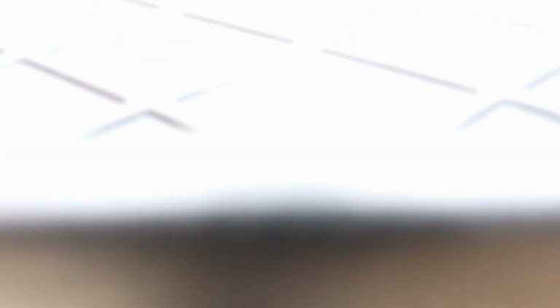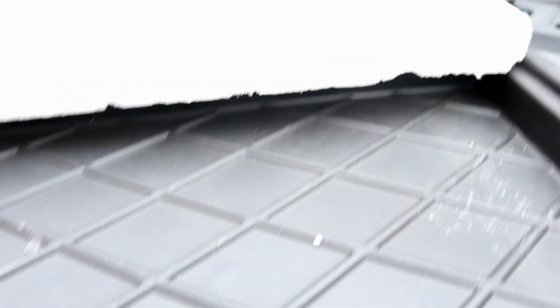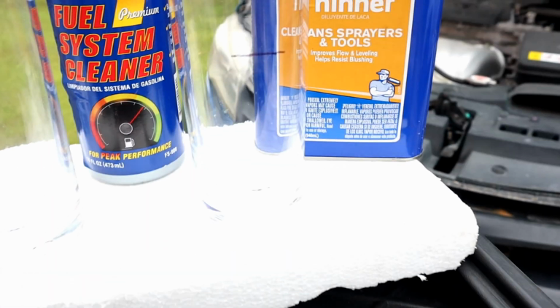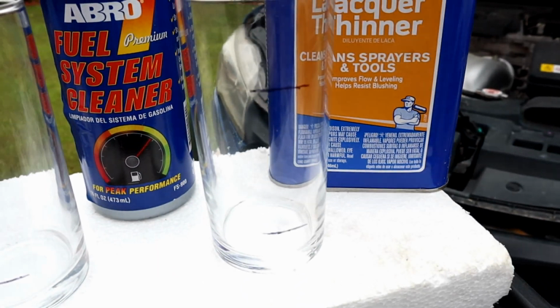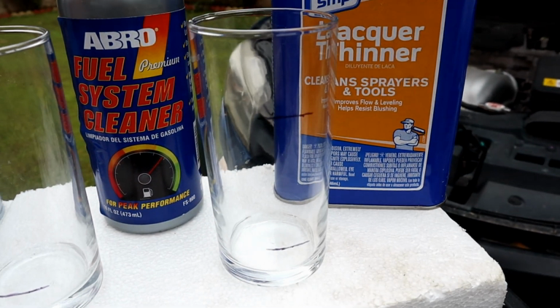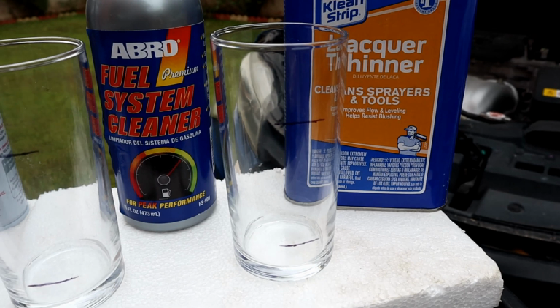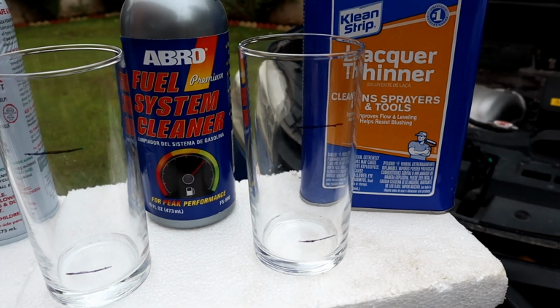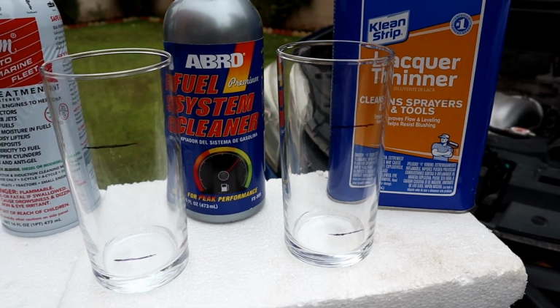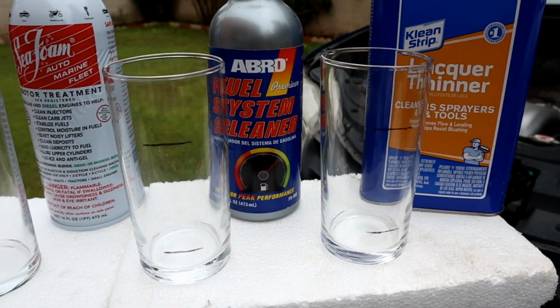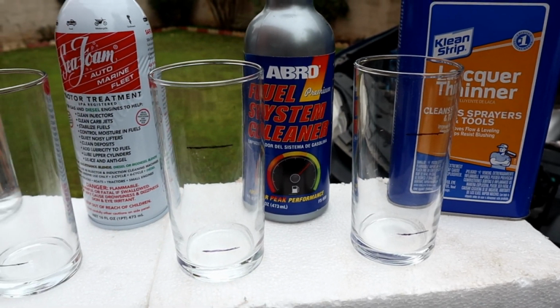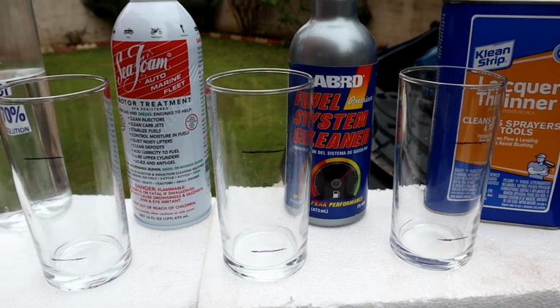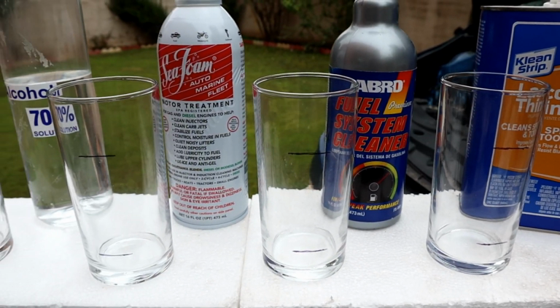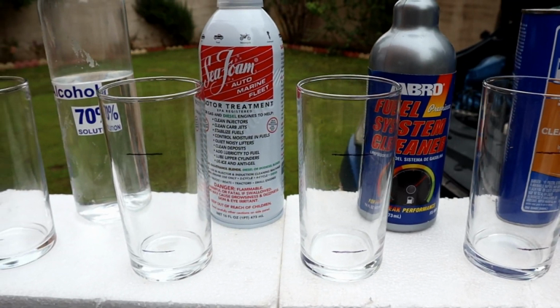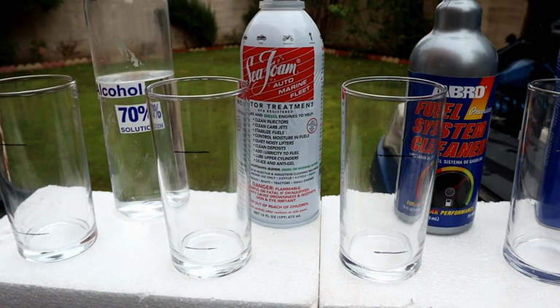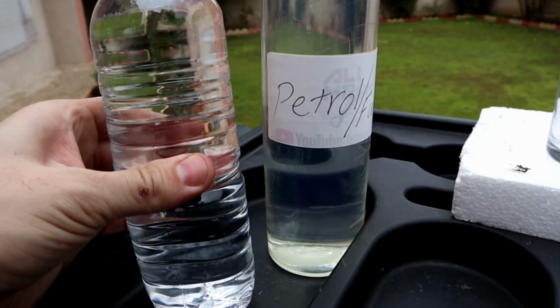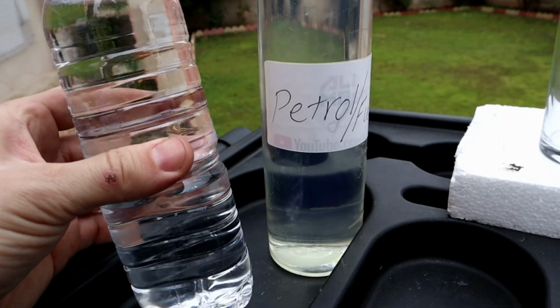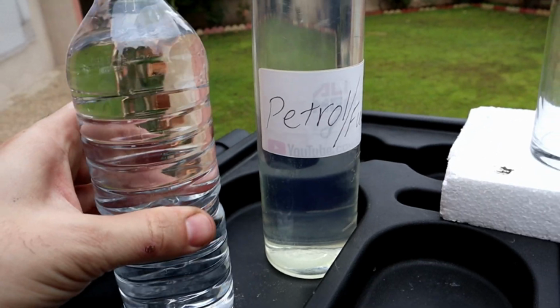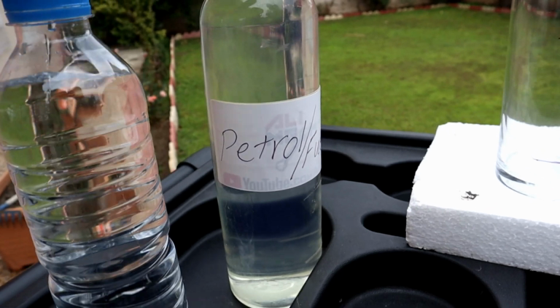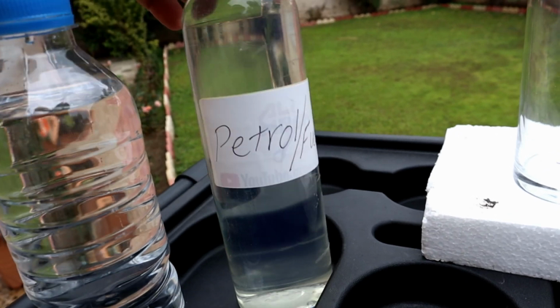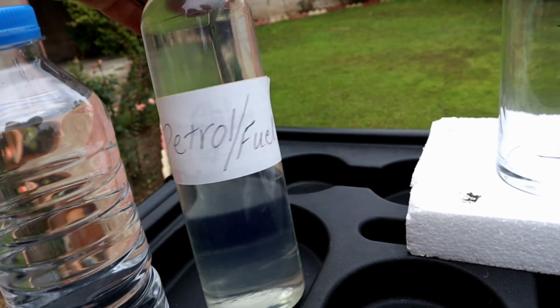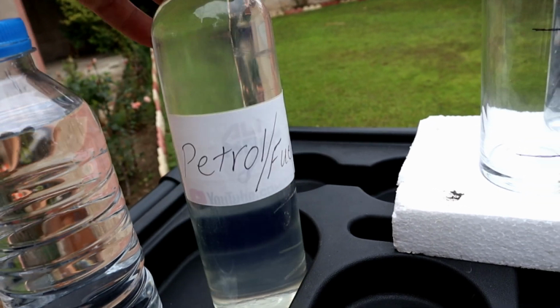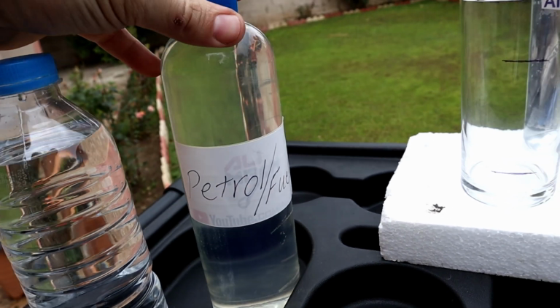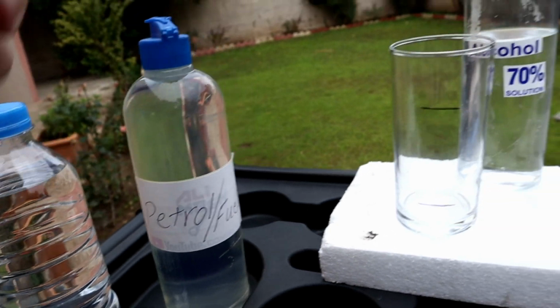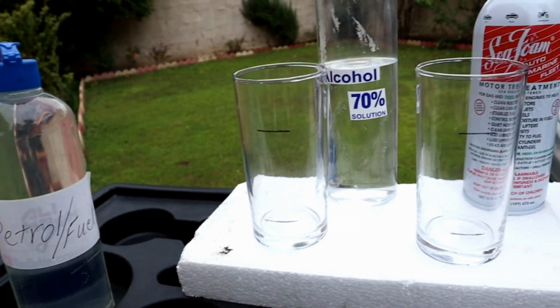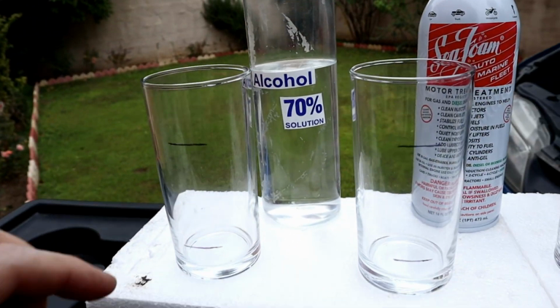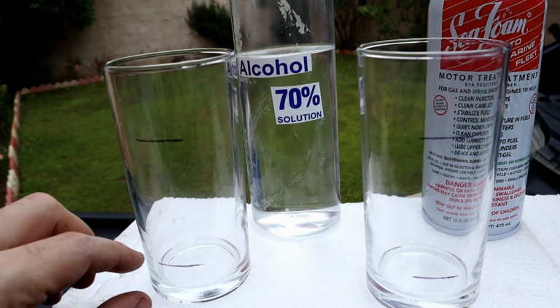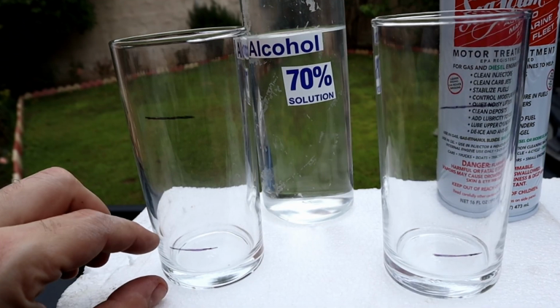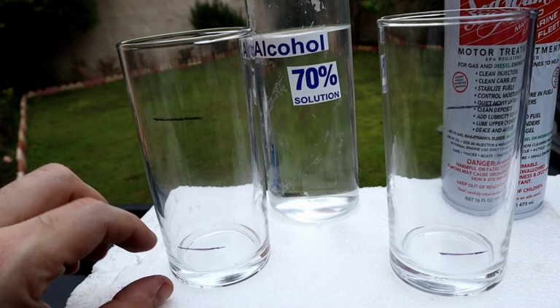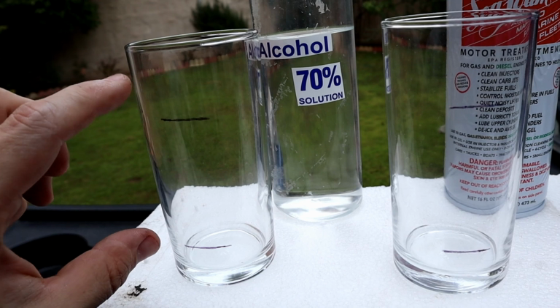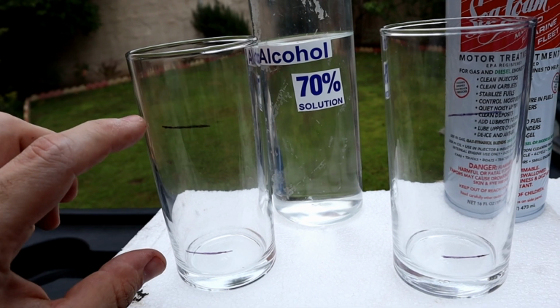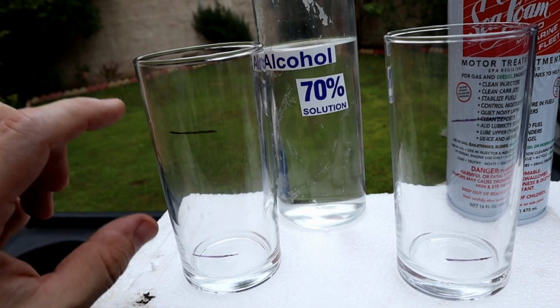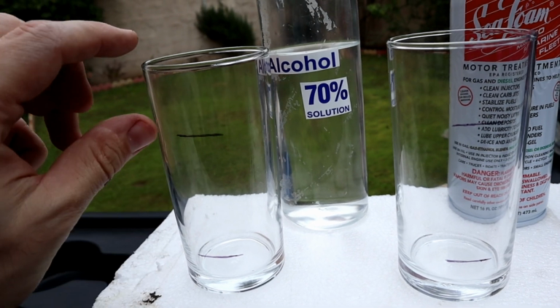So in today's video we're gonna do a quick experiment to see which of these products gonna remove the water. I have a bottle of water and gasoline here and we're gonna fill that much with water, fill that line with gasoline, and then fill the rest with these products.